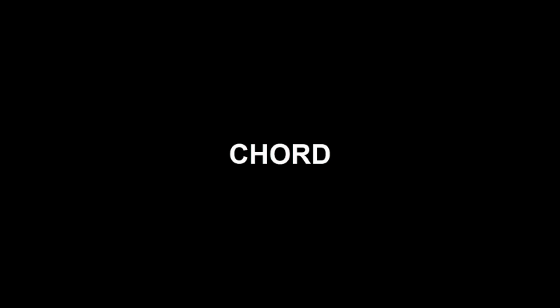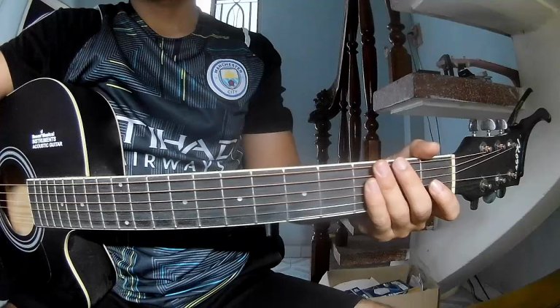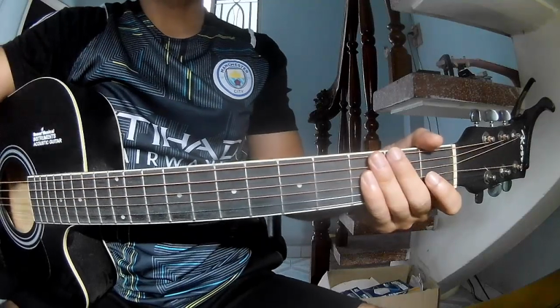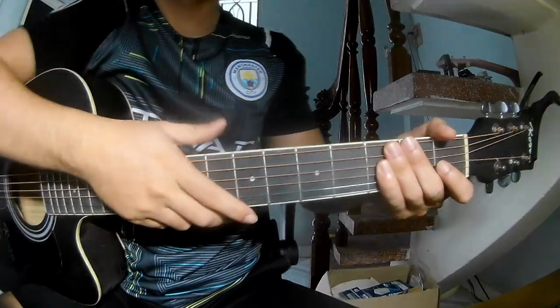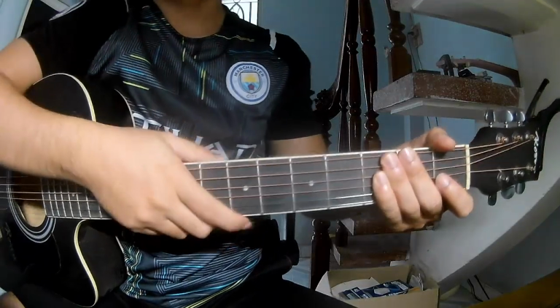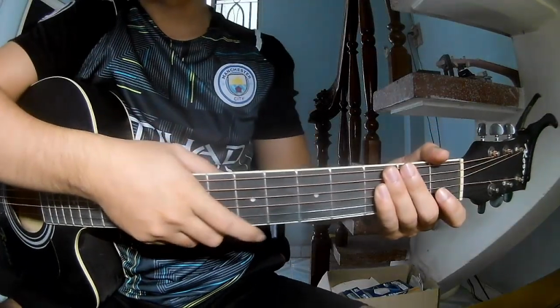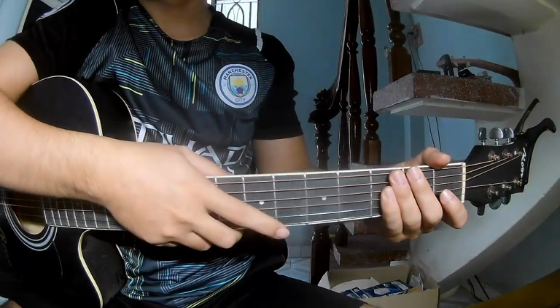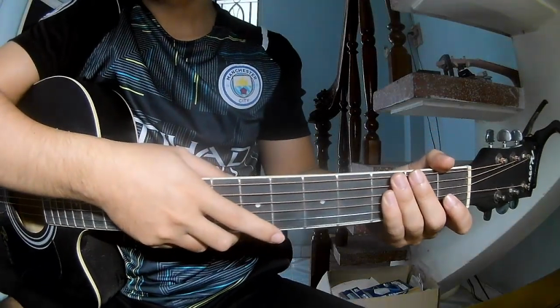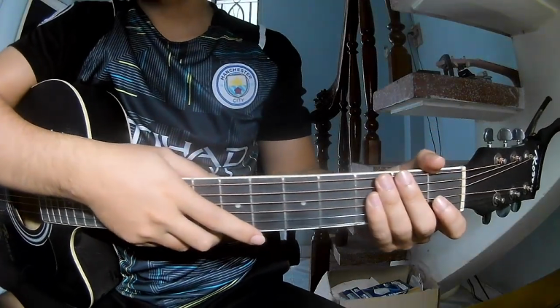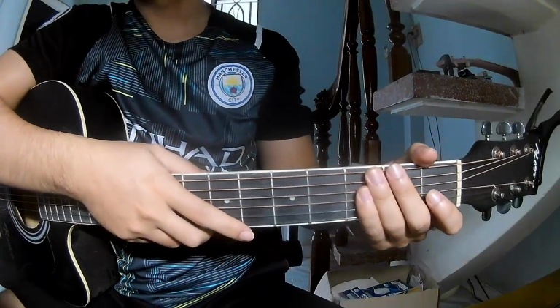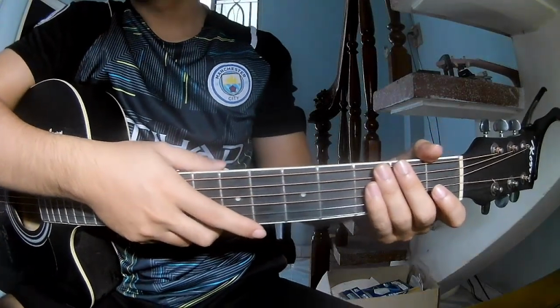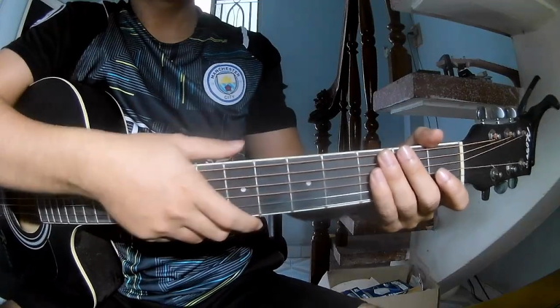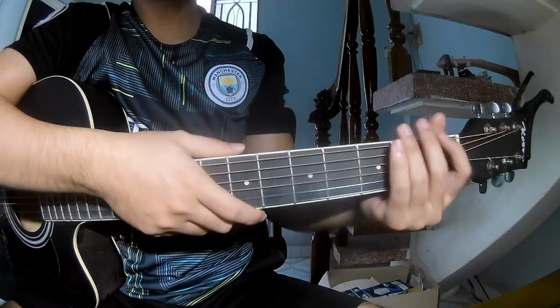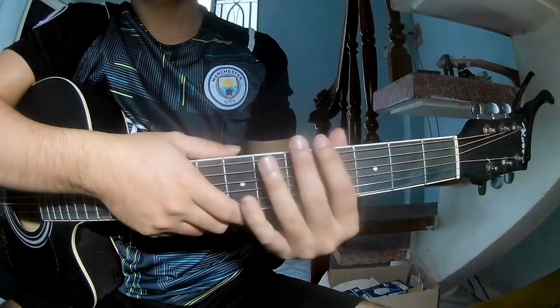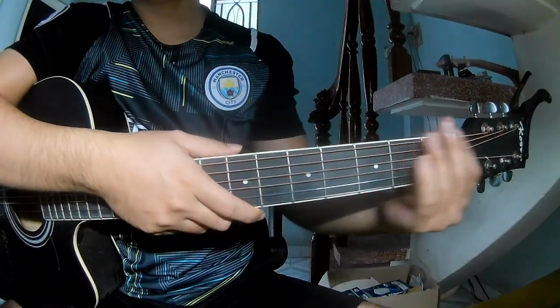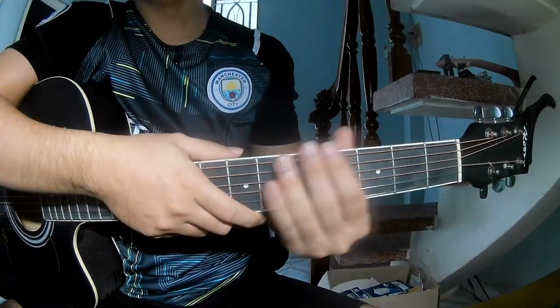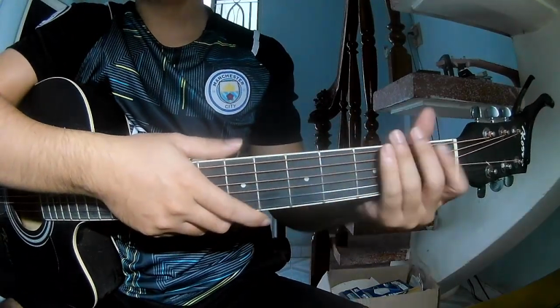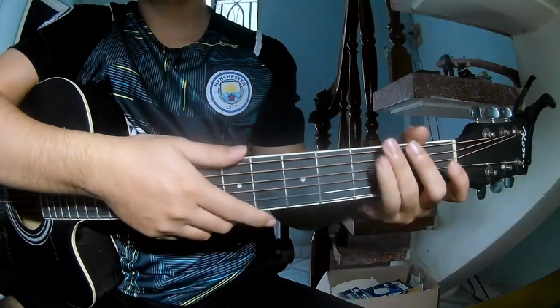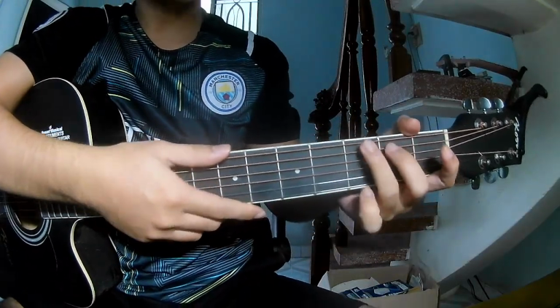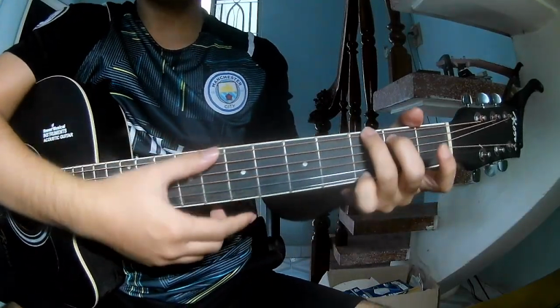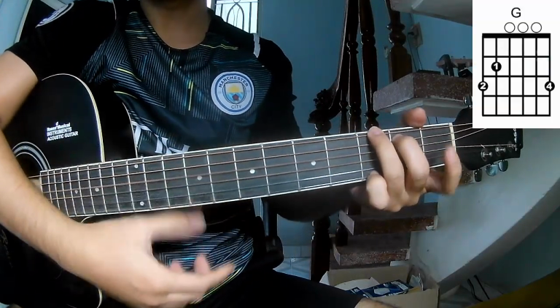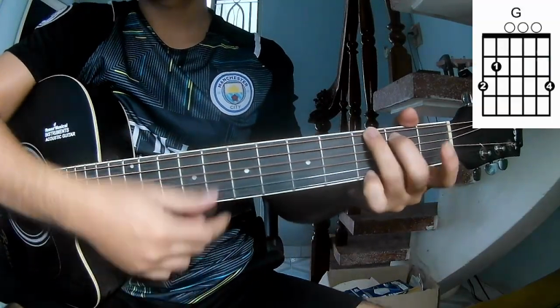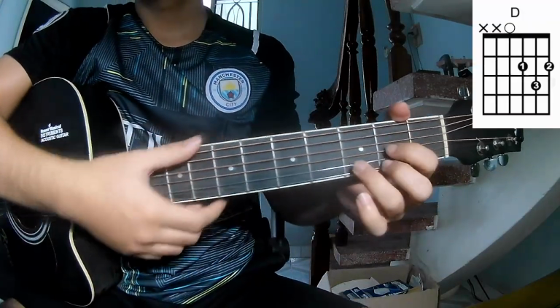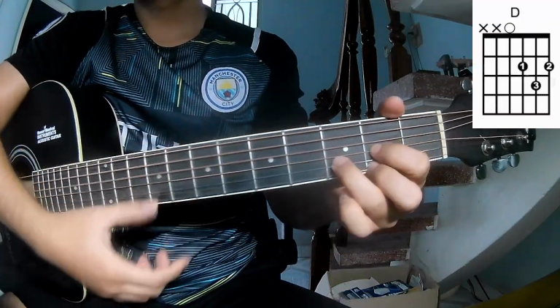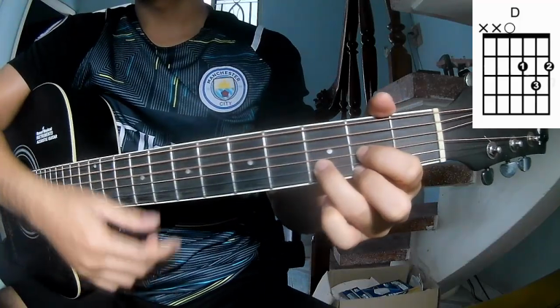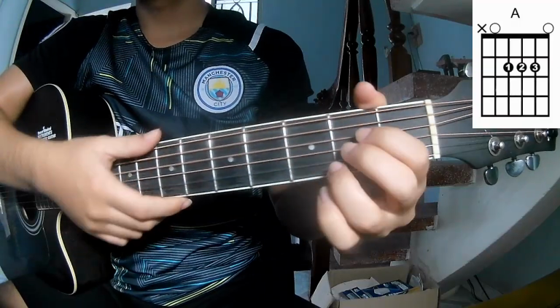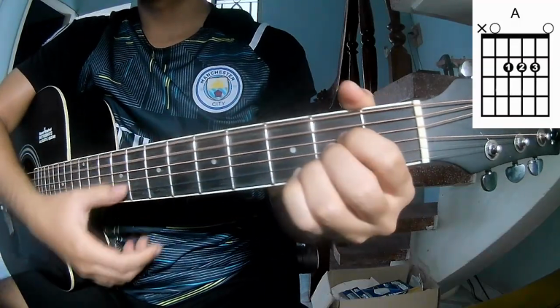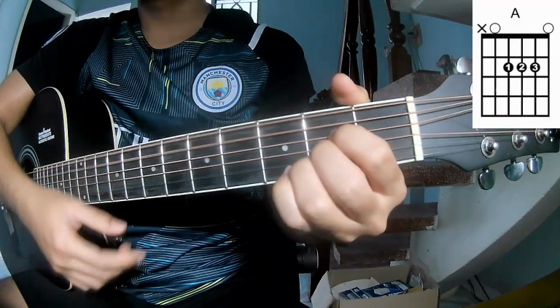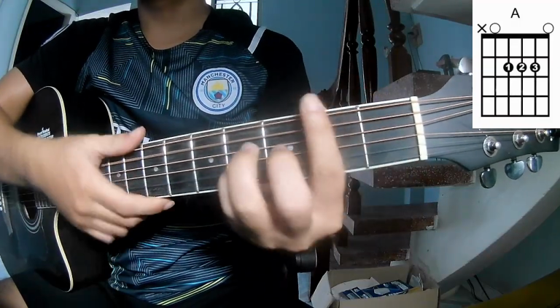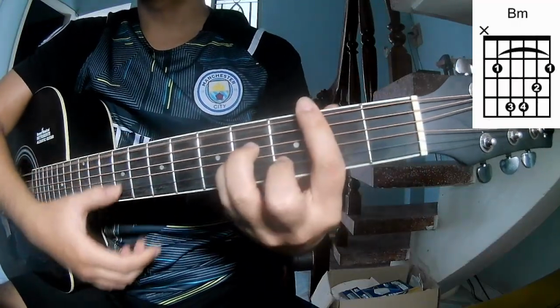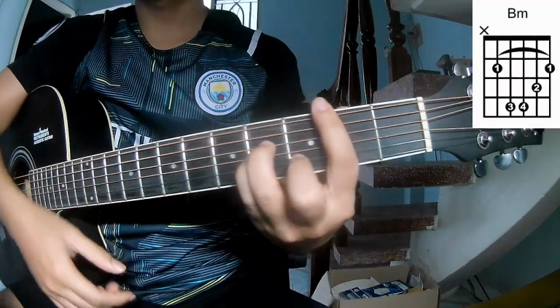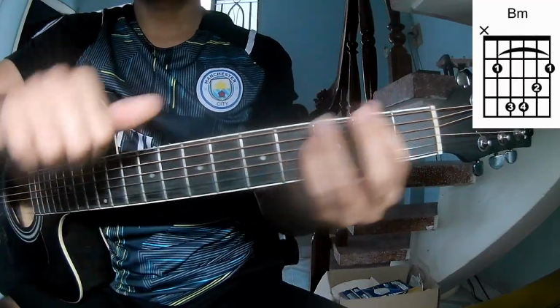Hi everyone, today we see how to play Freelance by Jason Dink. First, the chords: G, D, A, B, and F.